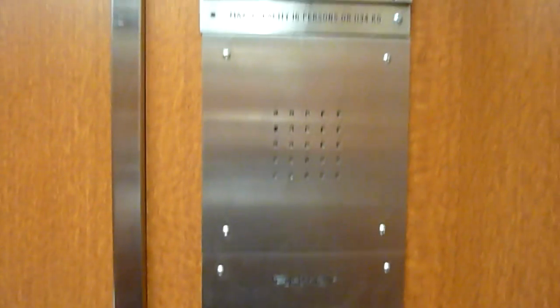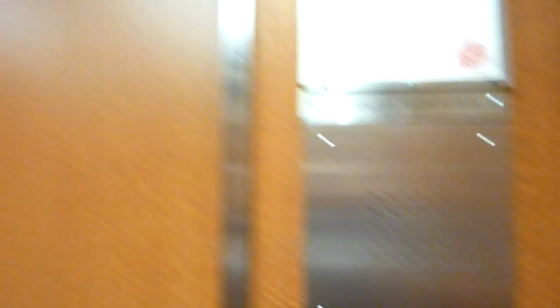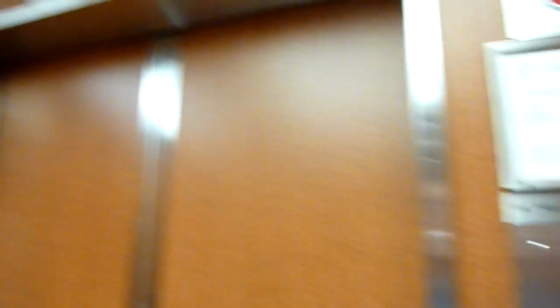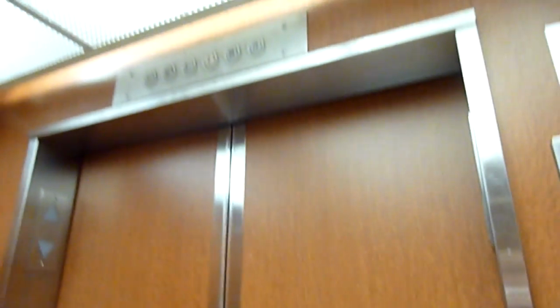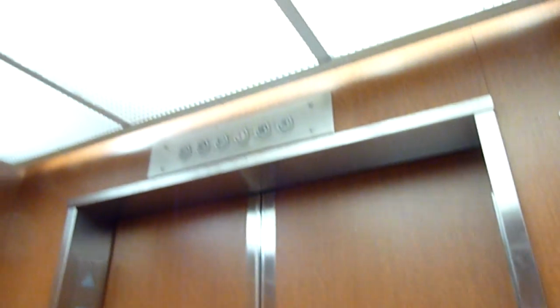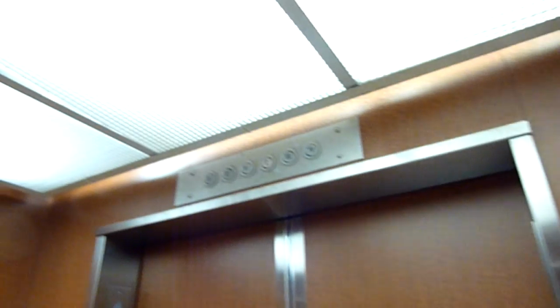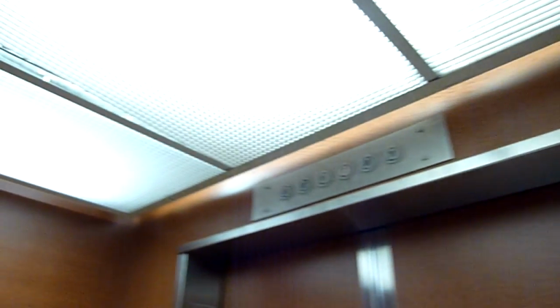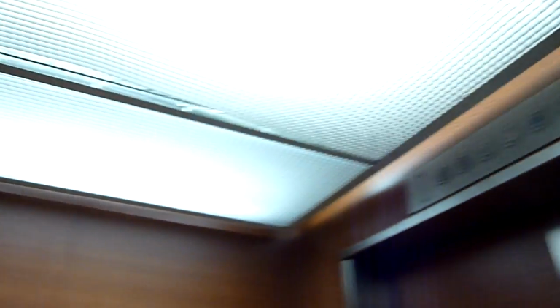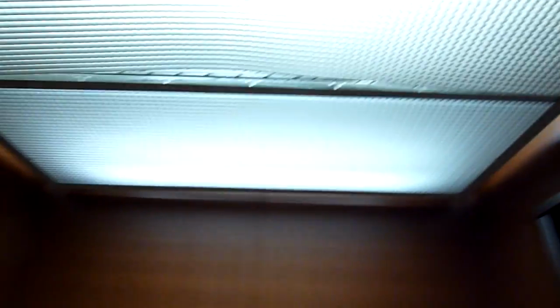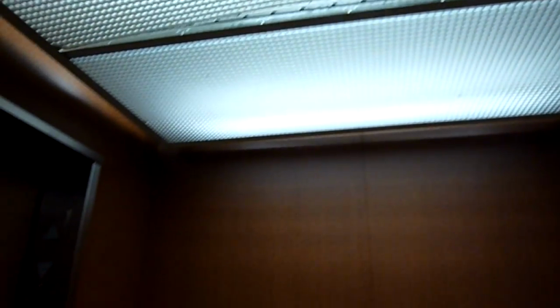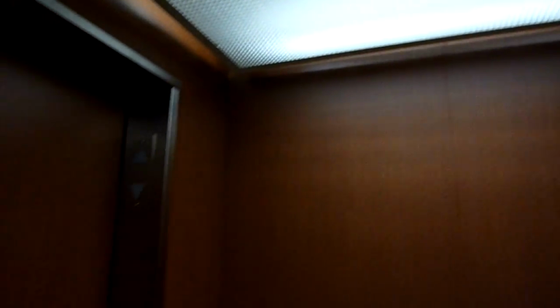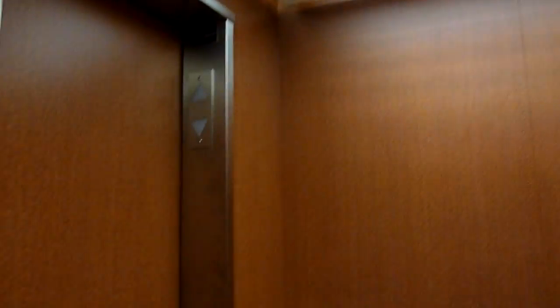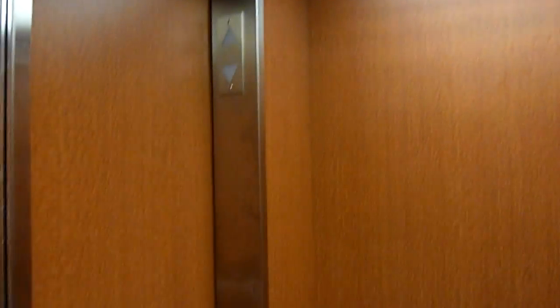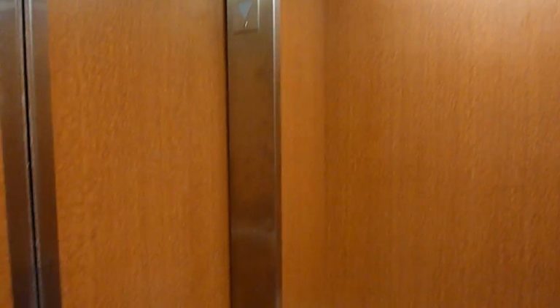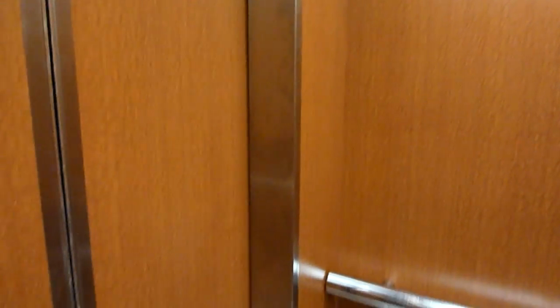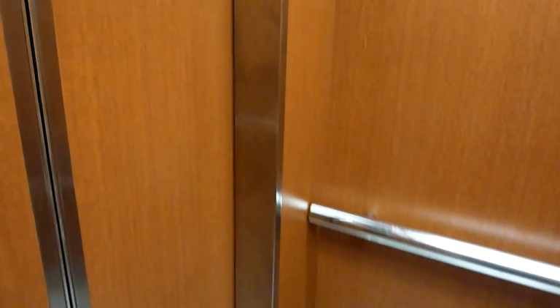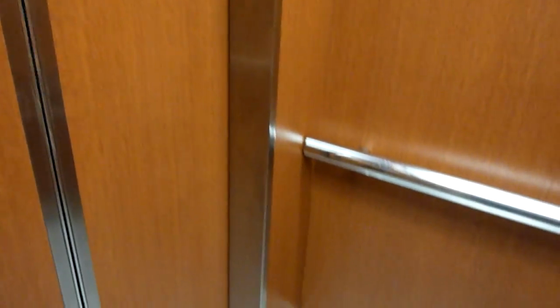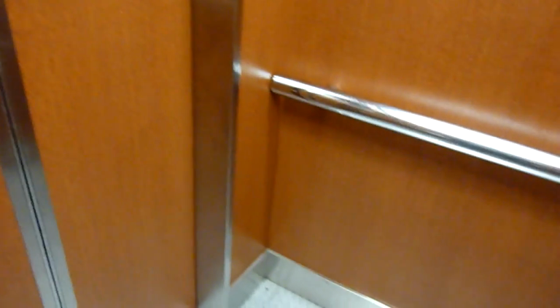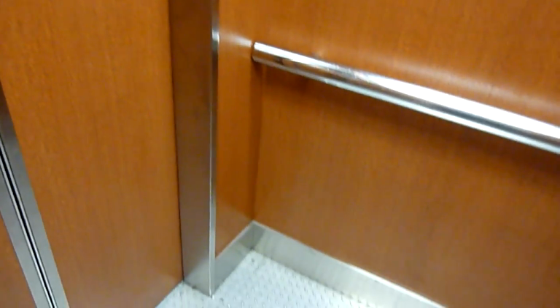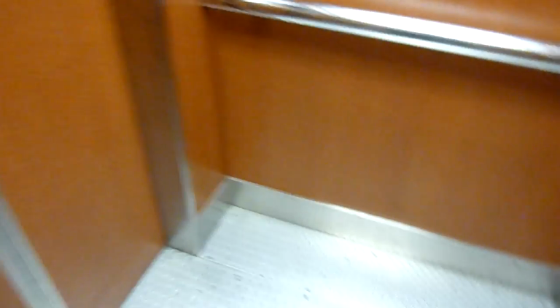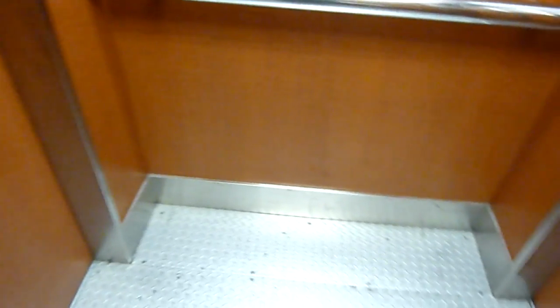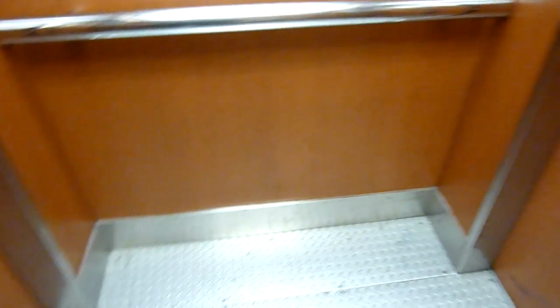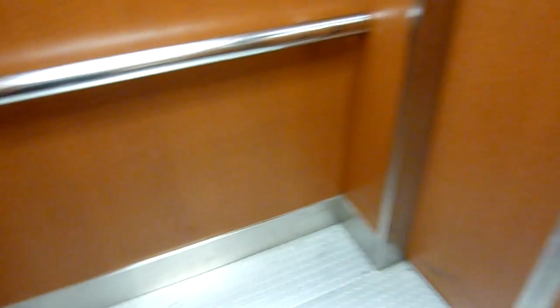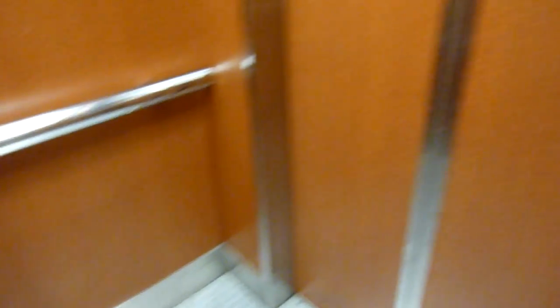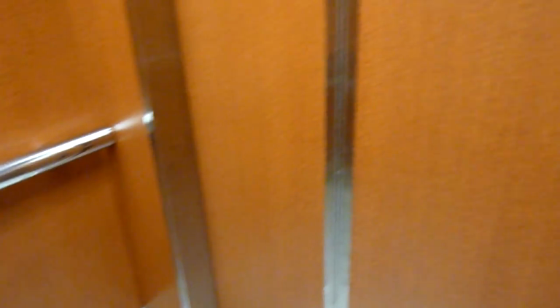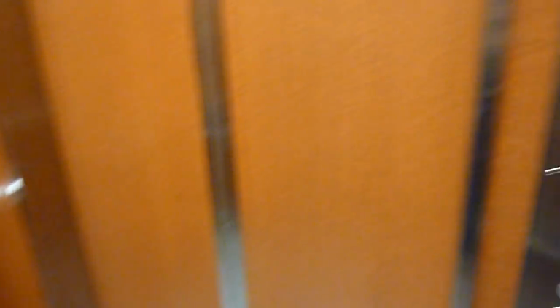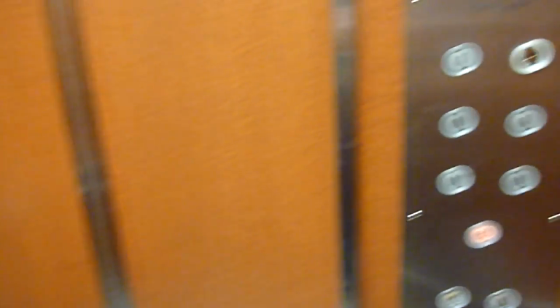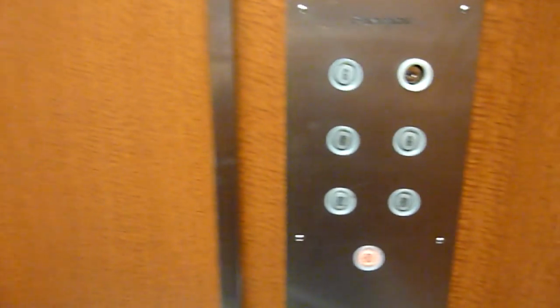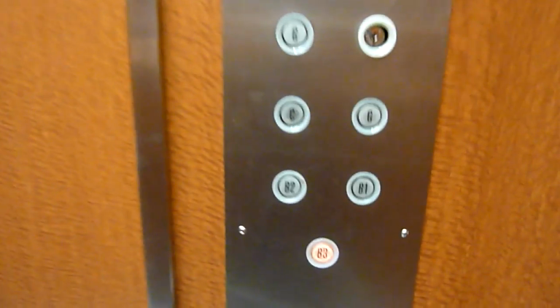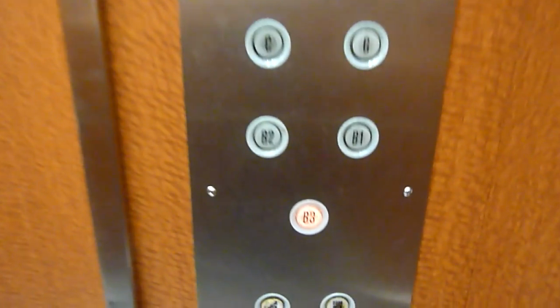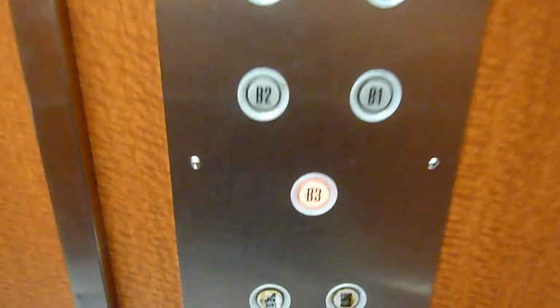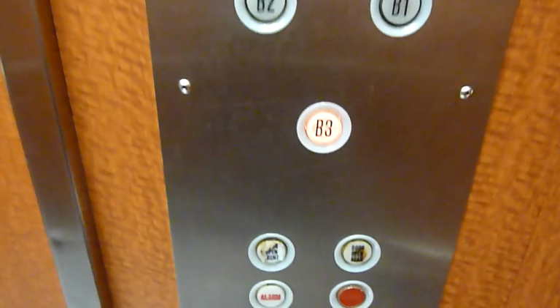This is the elevator at the Hudson Spade Parking Garage. It is an Armour from about 1974. I just redid the cabs but I kept the original buttons.